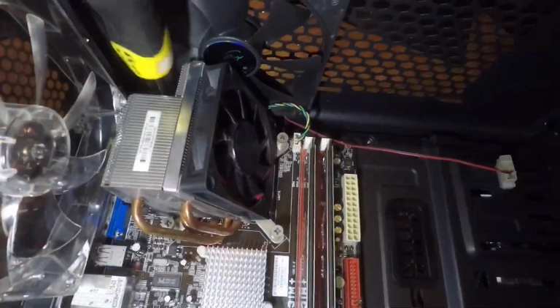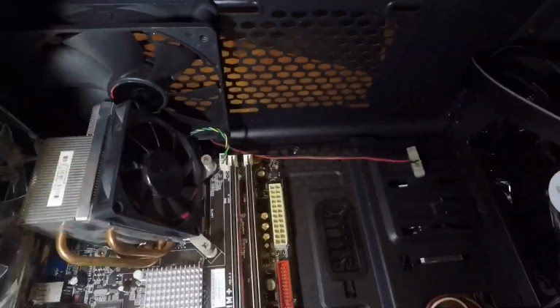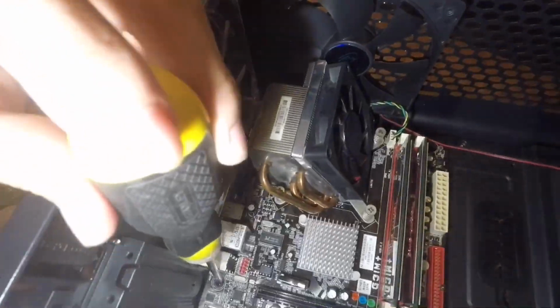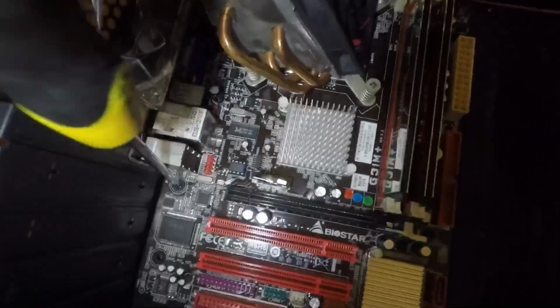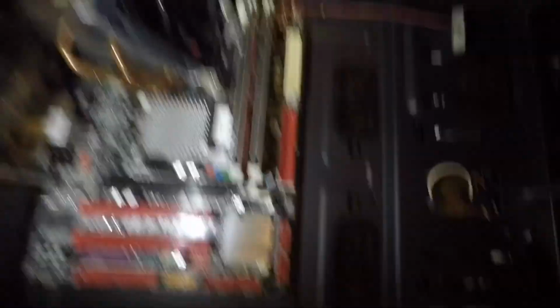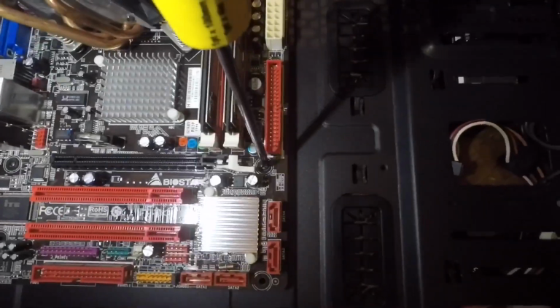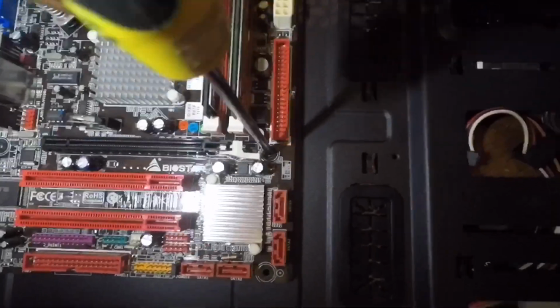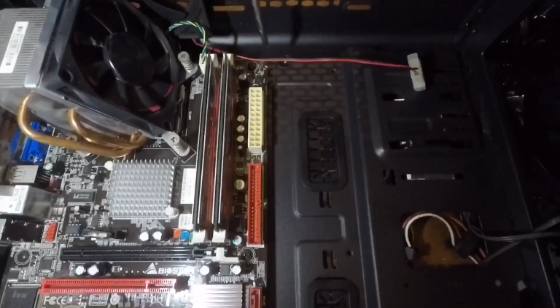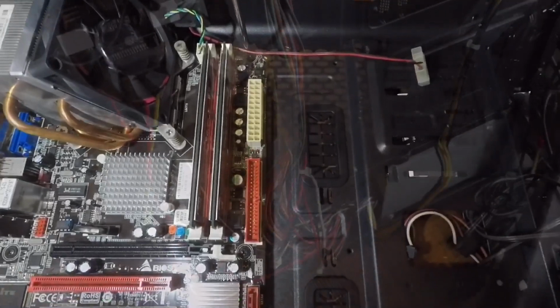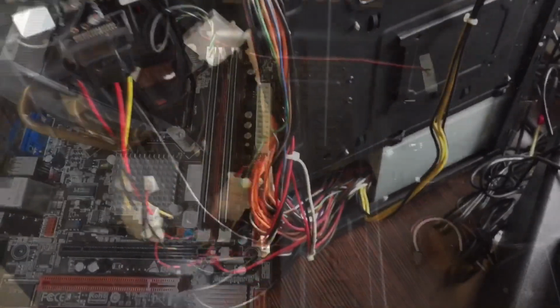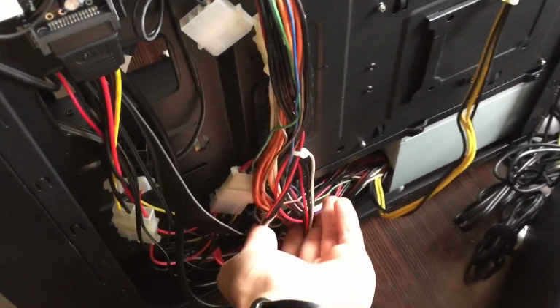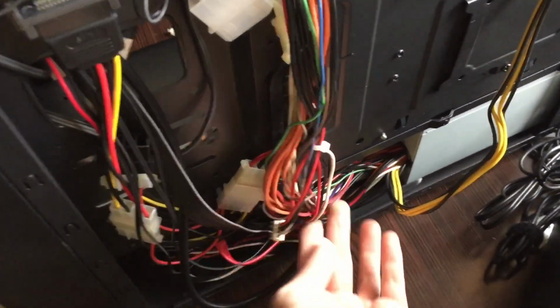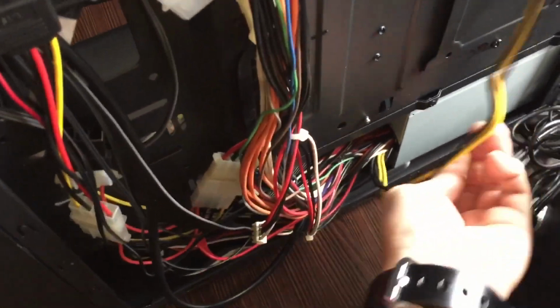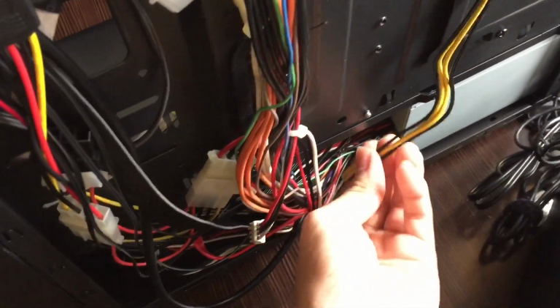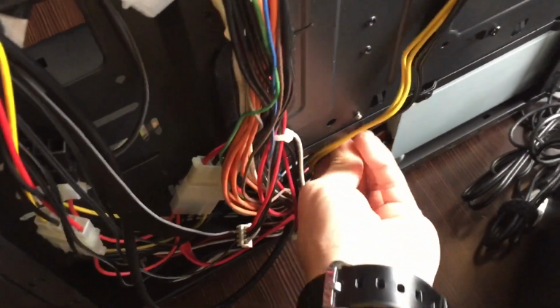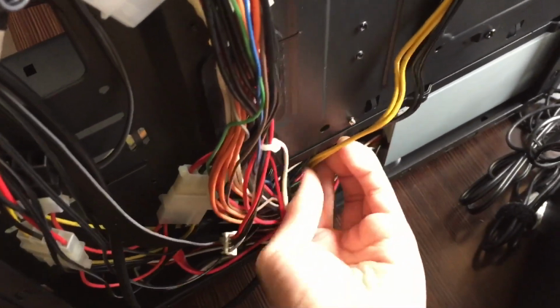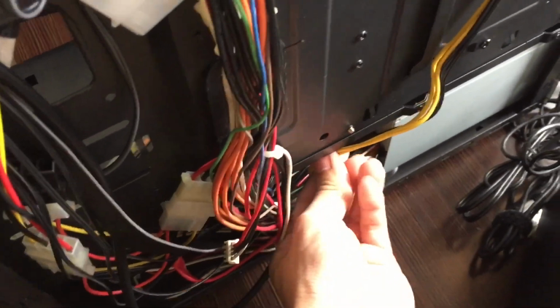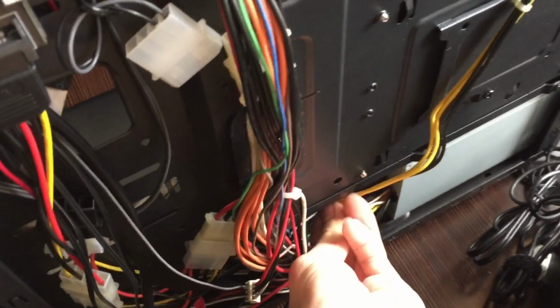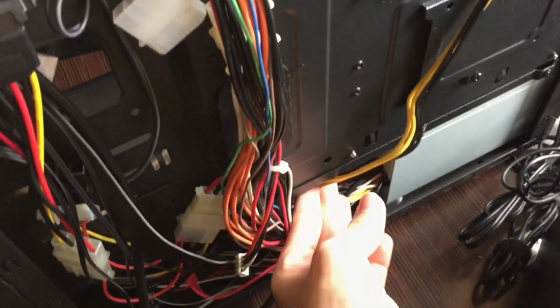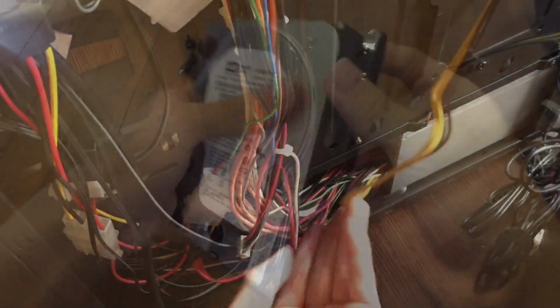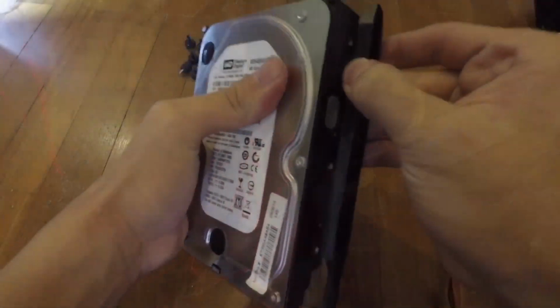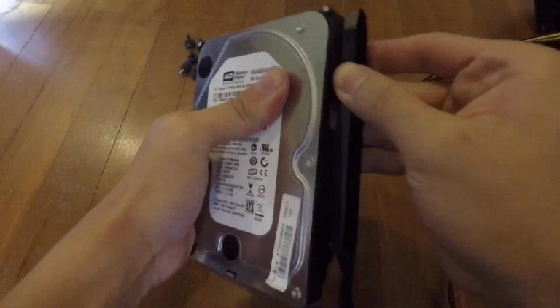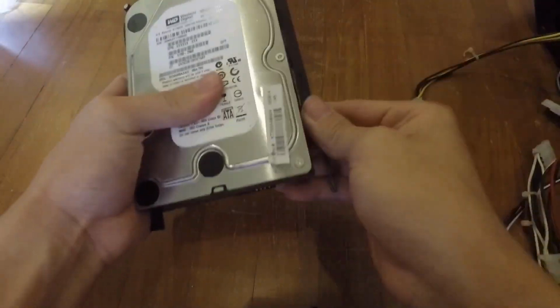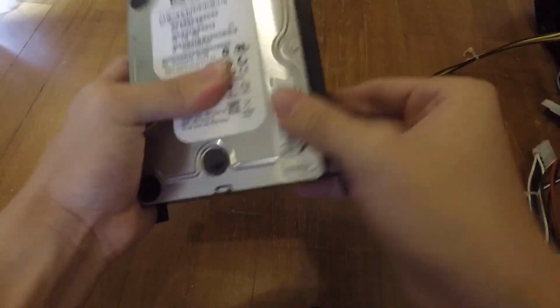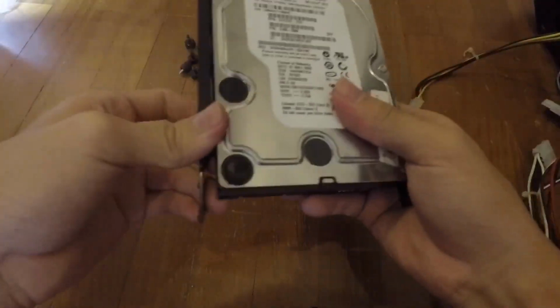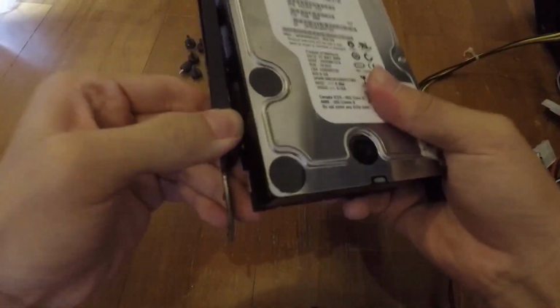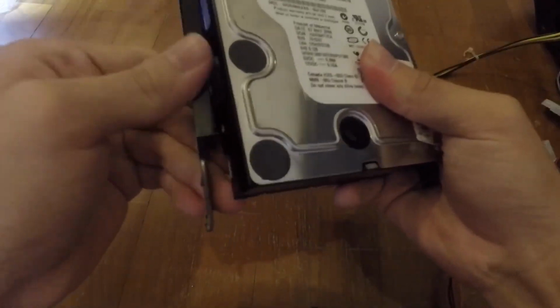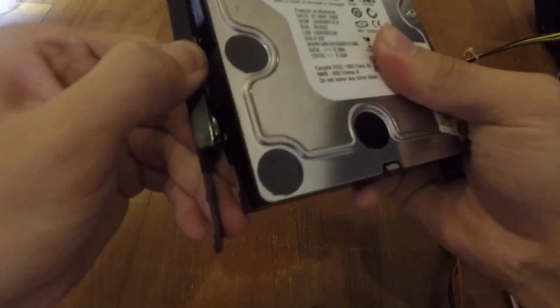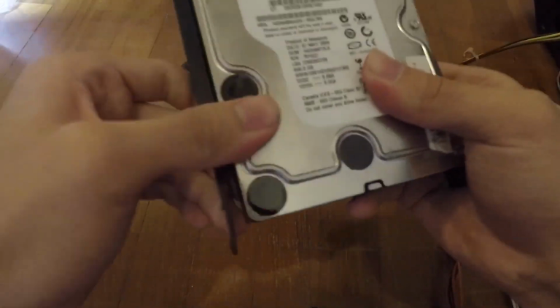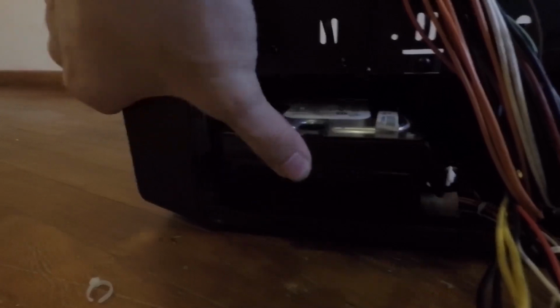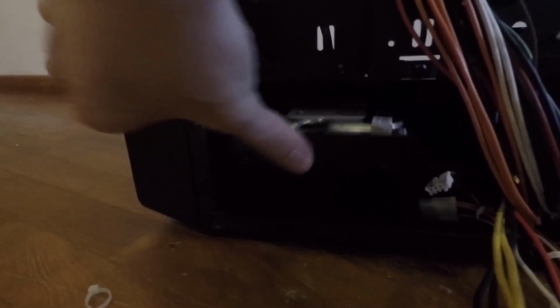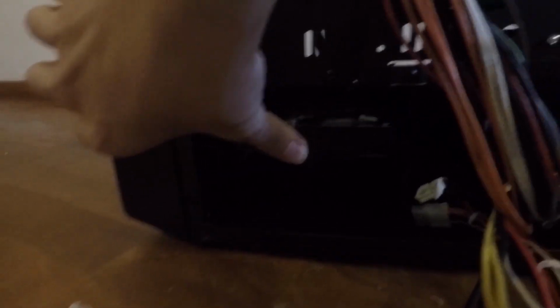The screw locations depend on your motherboard size, whether it's ATX or mATX. I will spend more time on the cable management since I have a large window side panel. For the hard drive, all you need is to just slide it into the bracket and that's all.